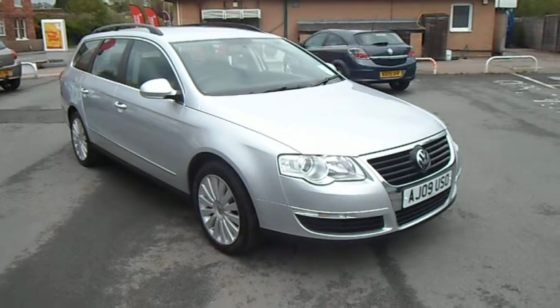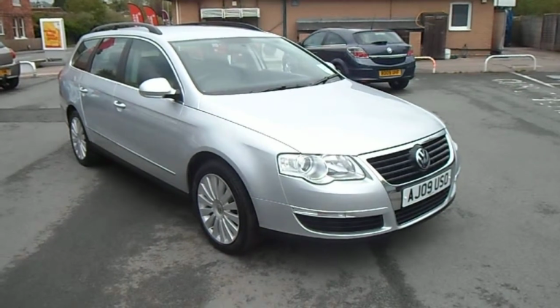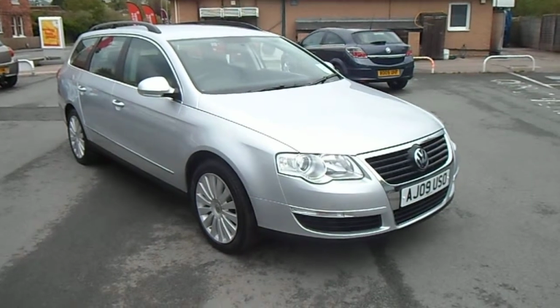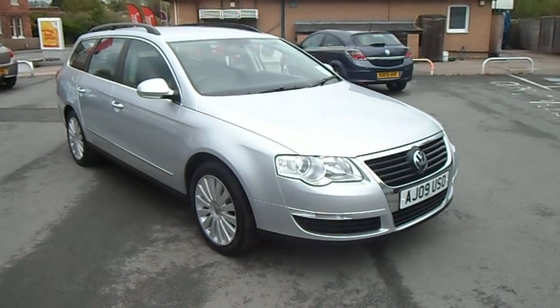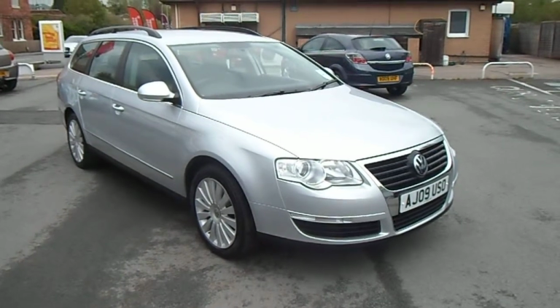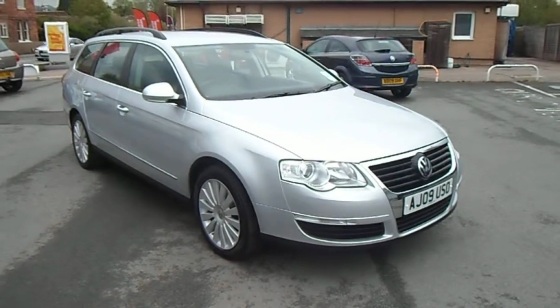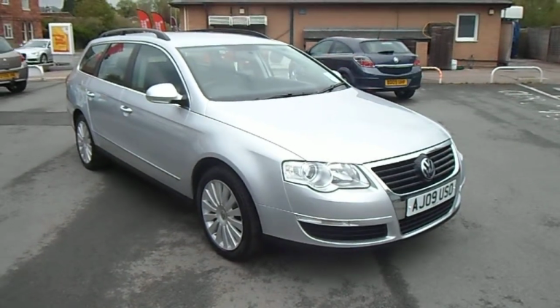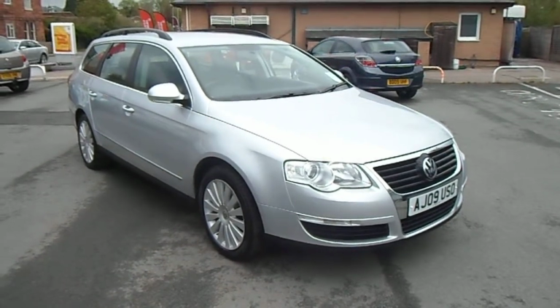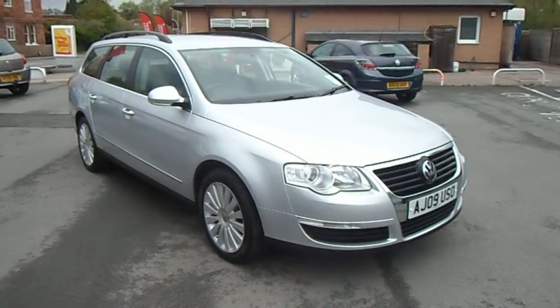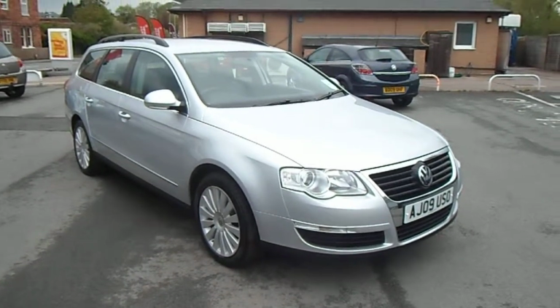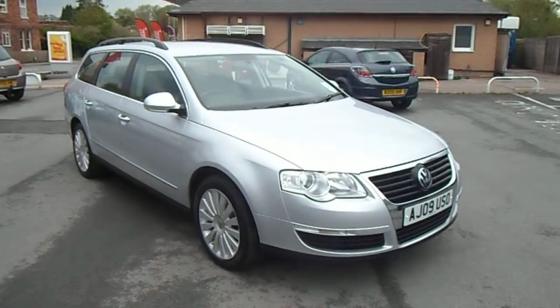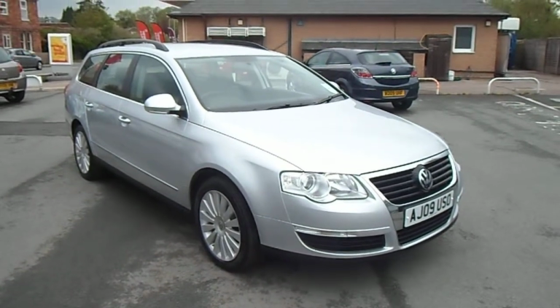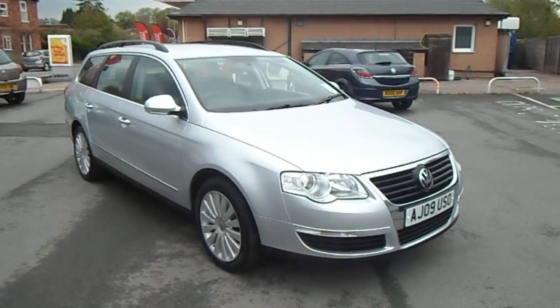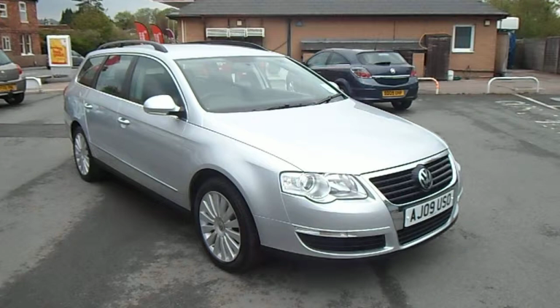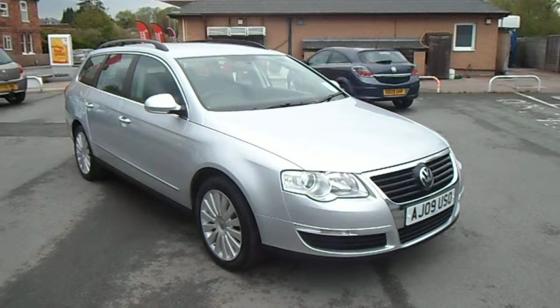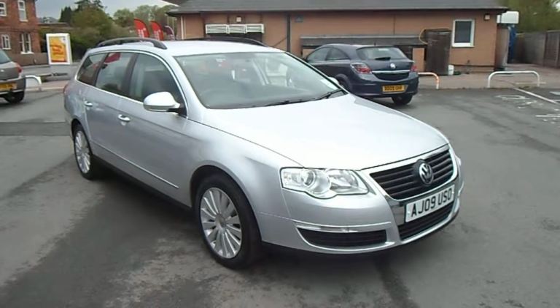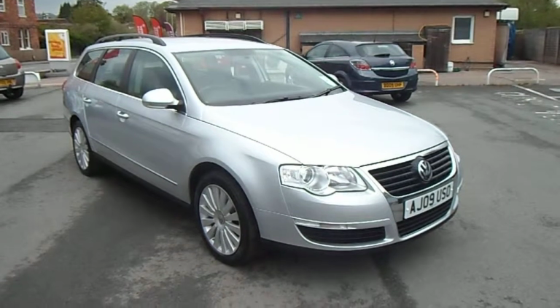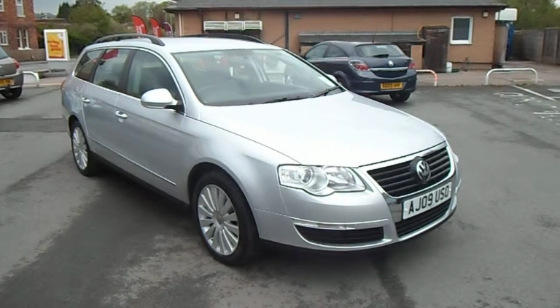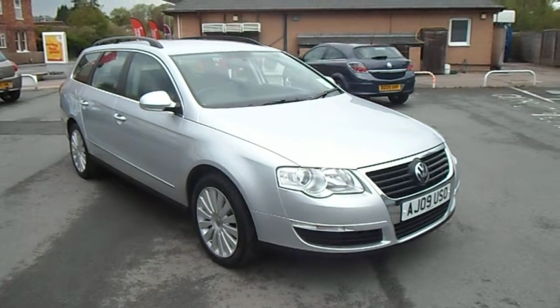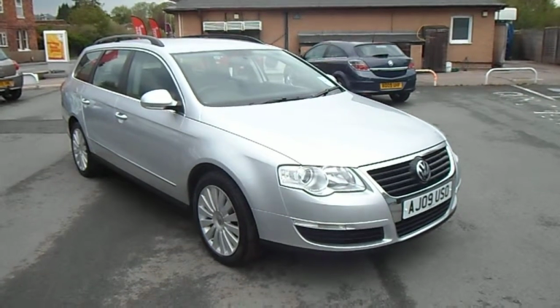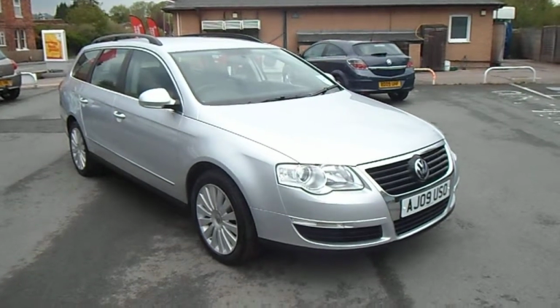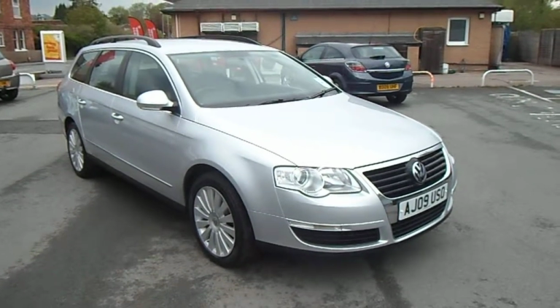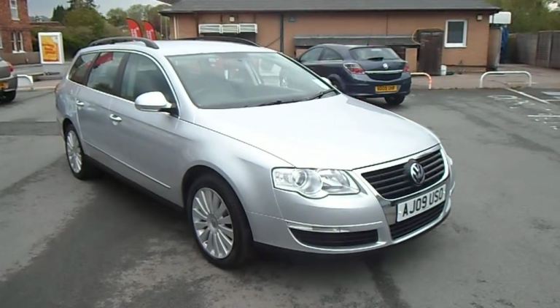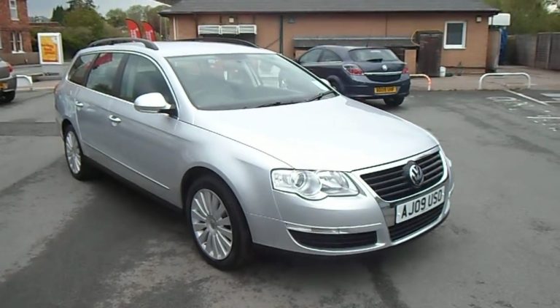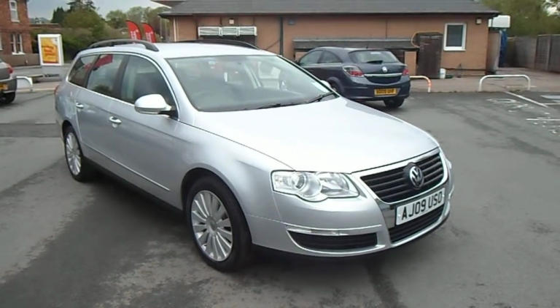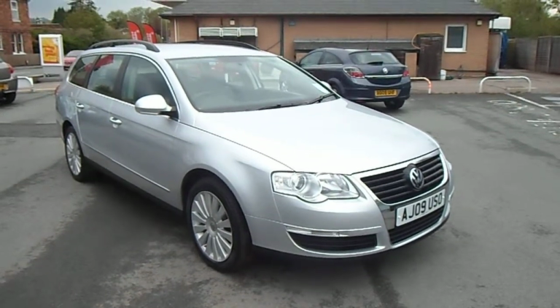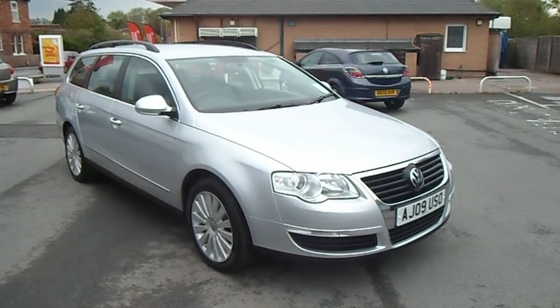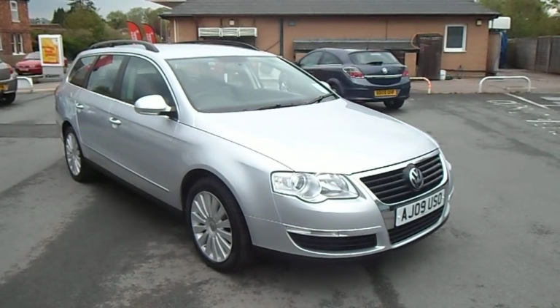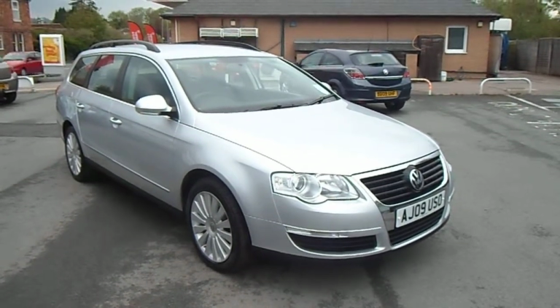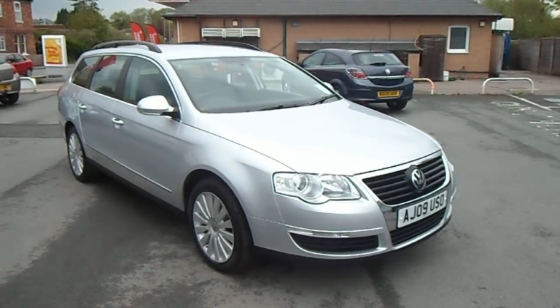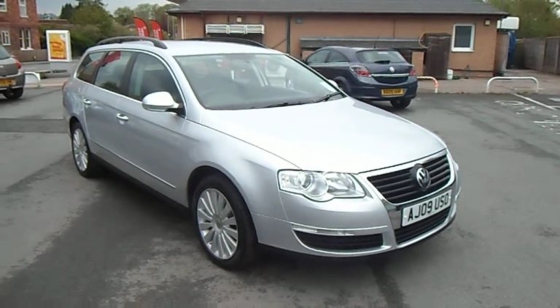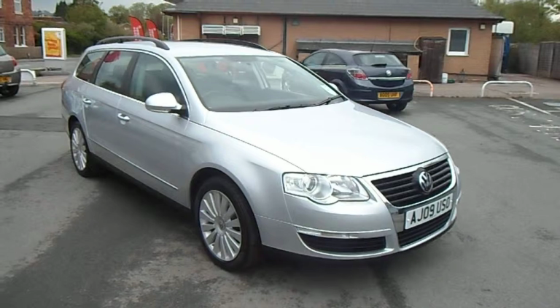Hello and welcome to JT Used Car Sales at Oswestry. My name is Jonathan and today I'd like to show you this 2009 Volkswagen Passat 1.9 TDI Highline estate.